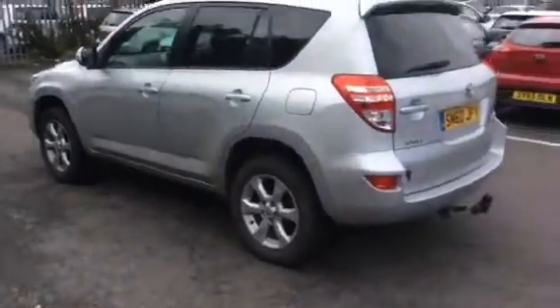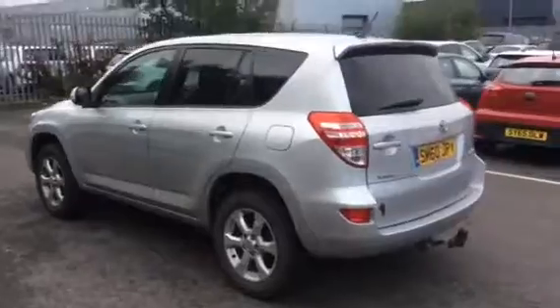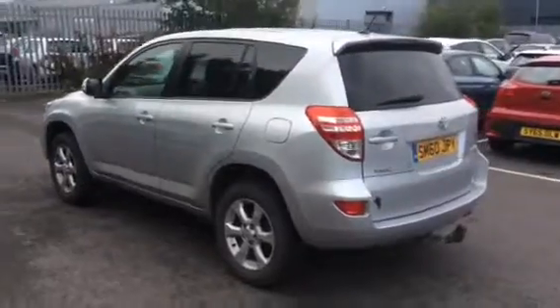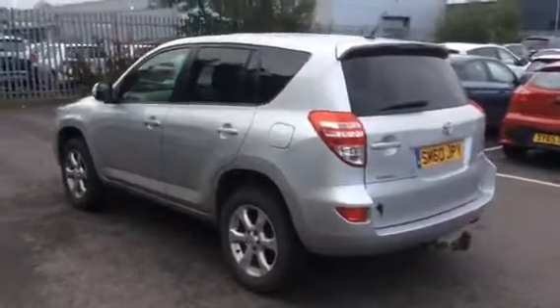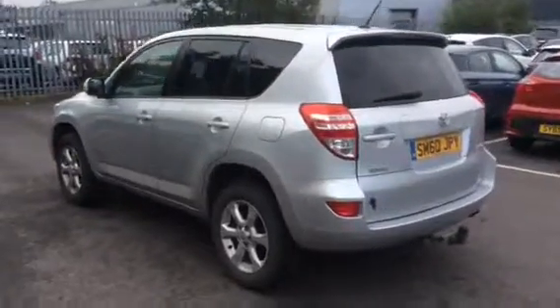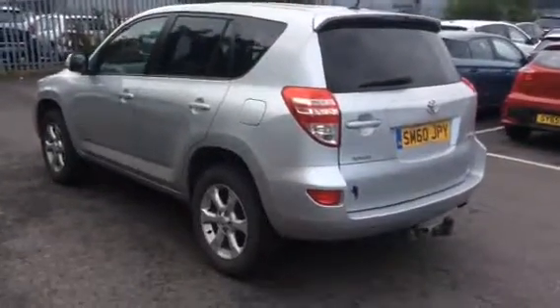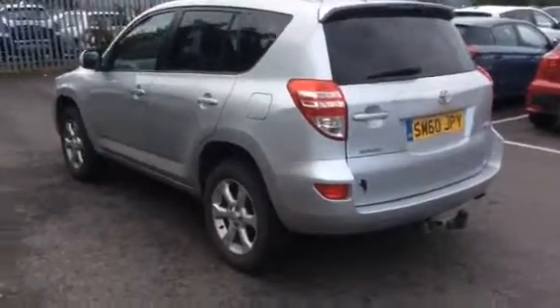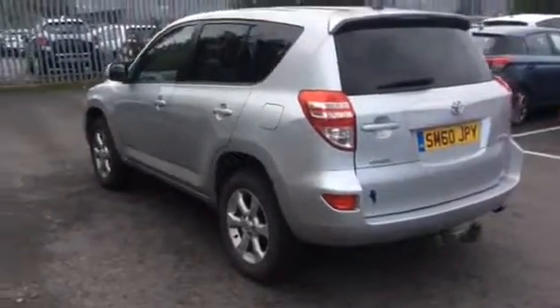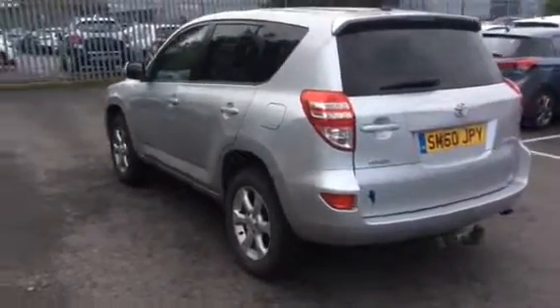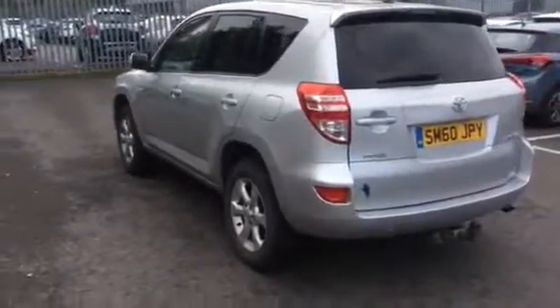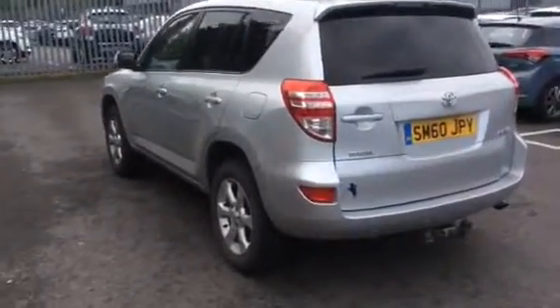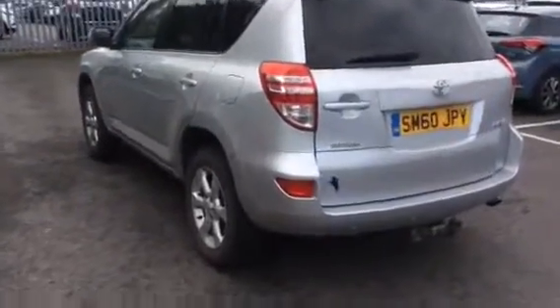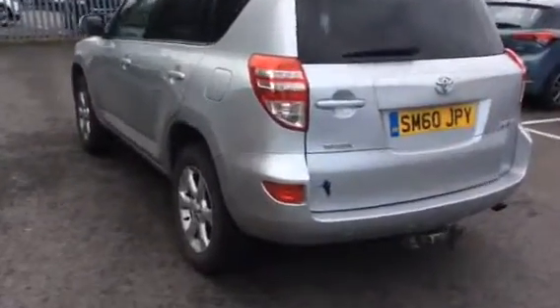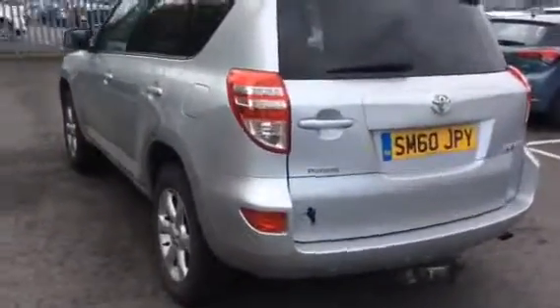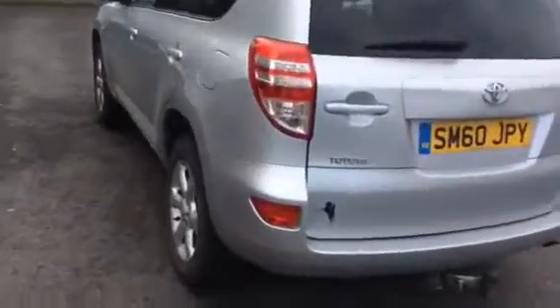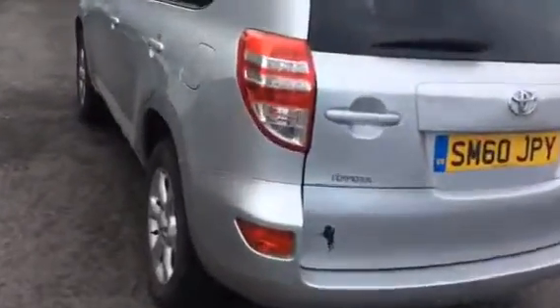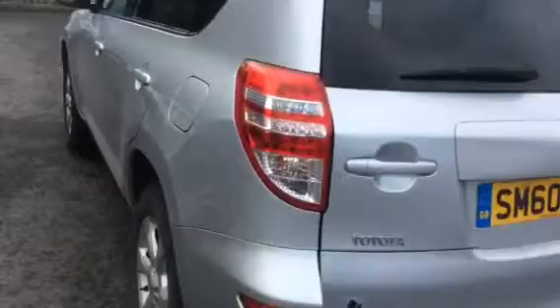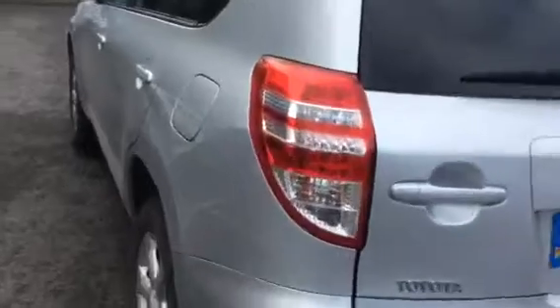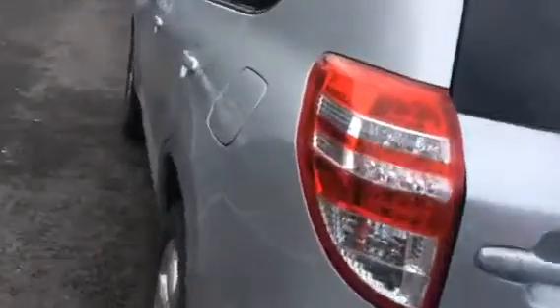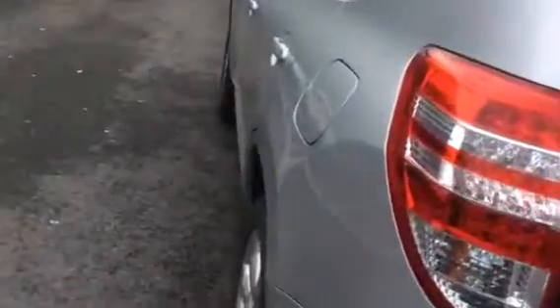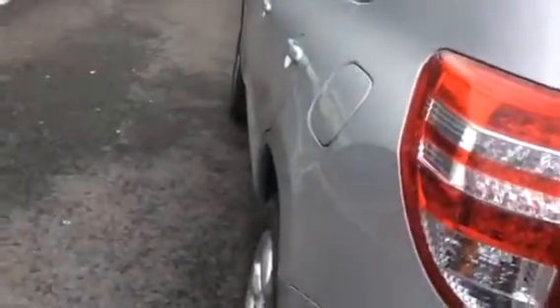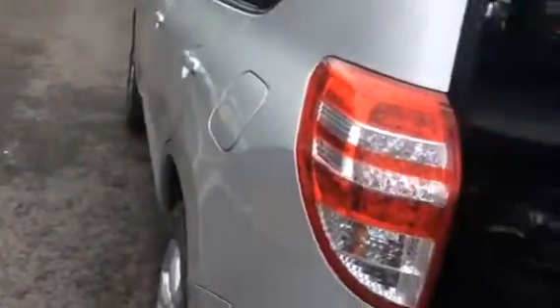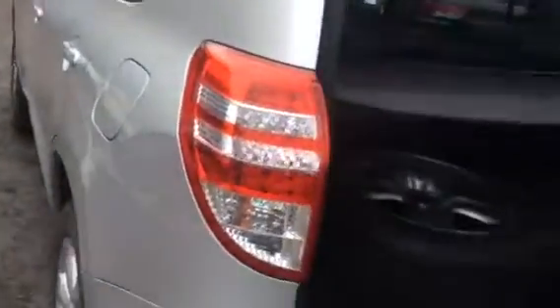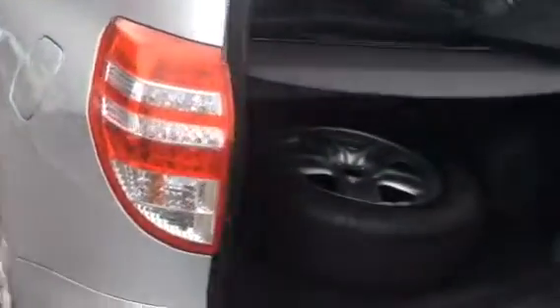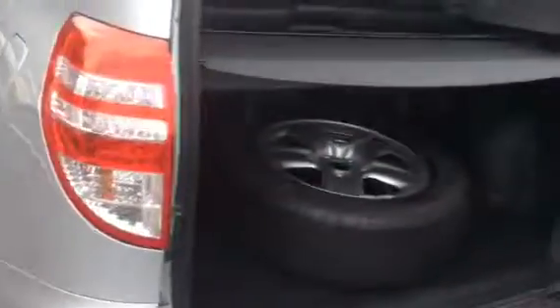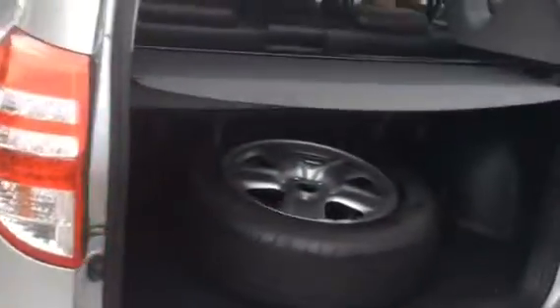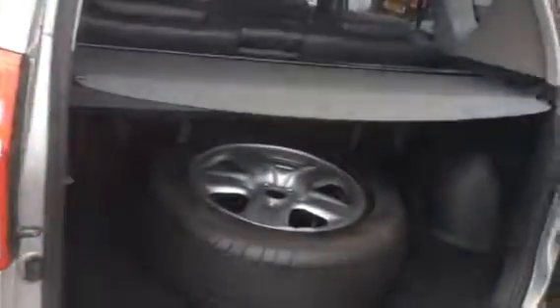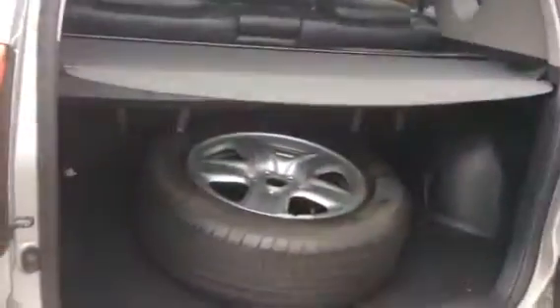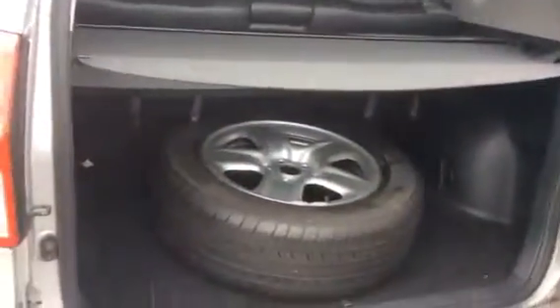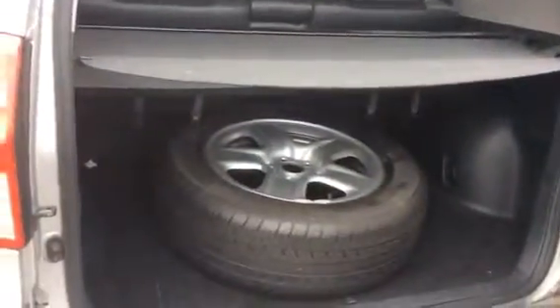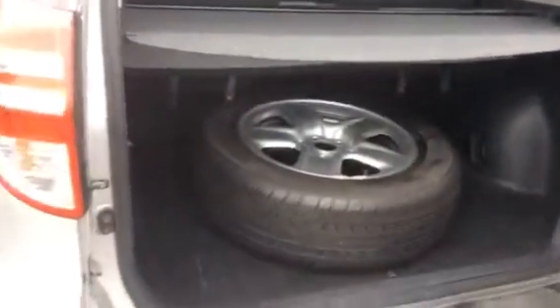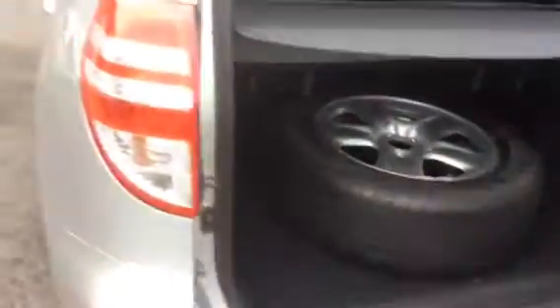It's a very rare opportunity to find a good towing machine like this. It also benefits from having a fifth alloy wheel, as you can see in the boot of the vehicle.